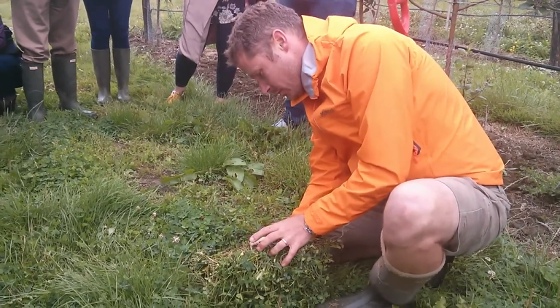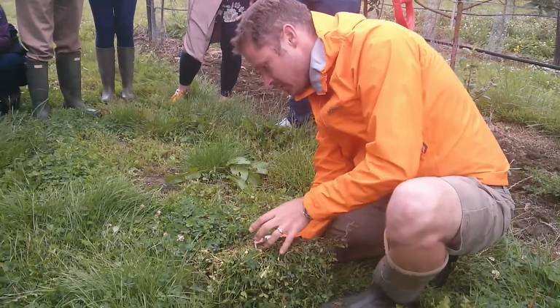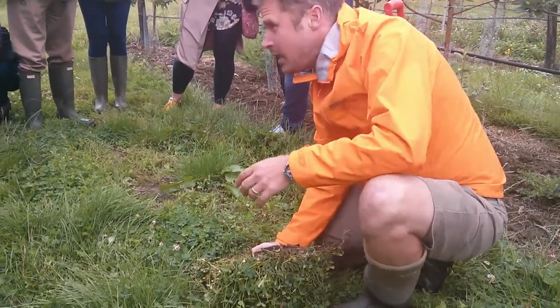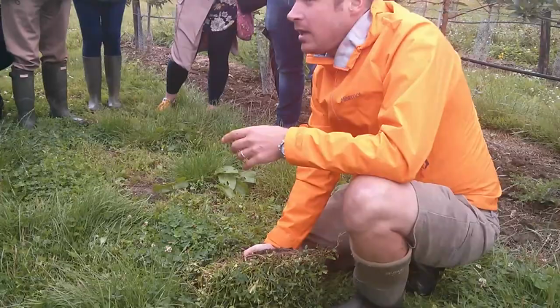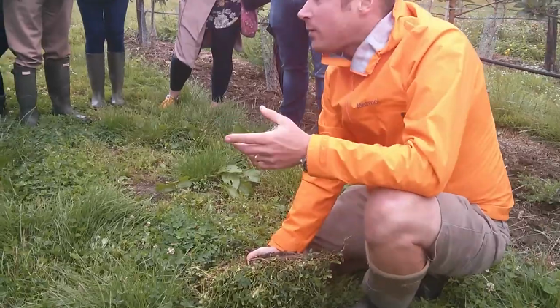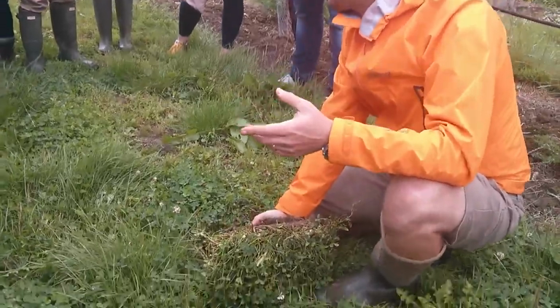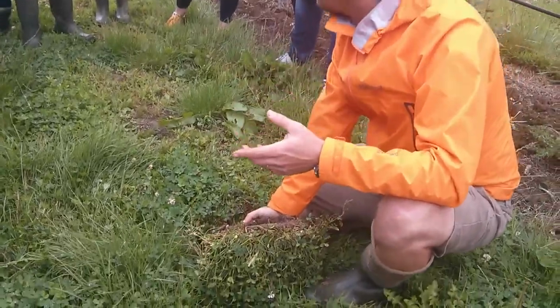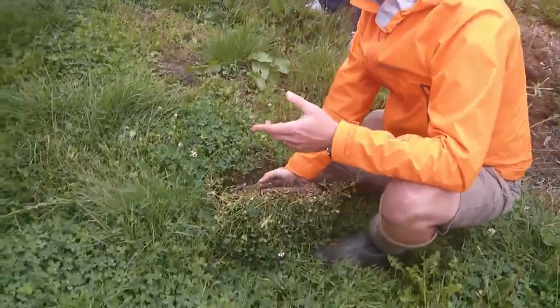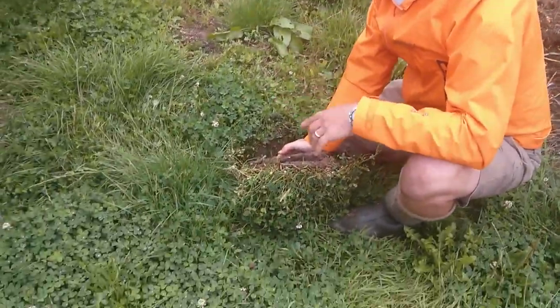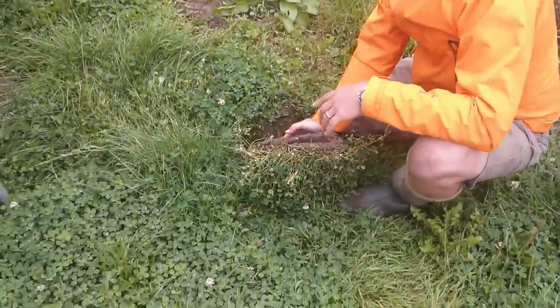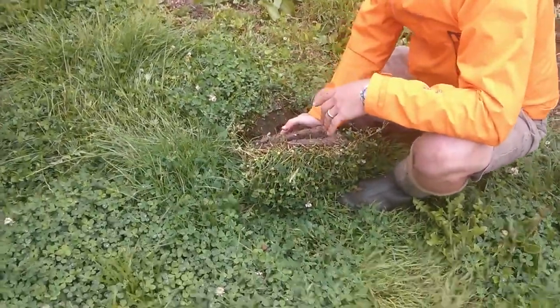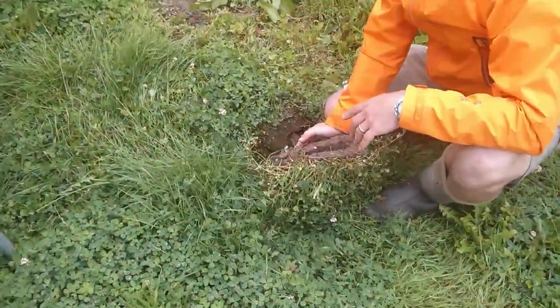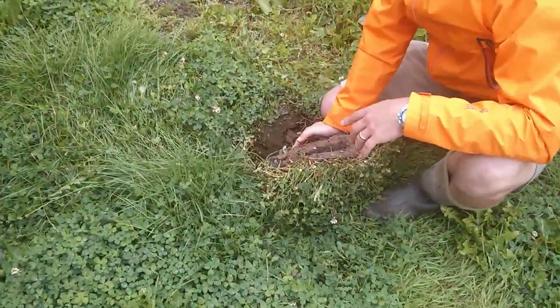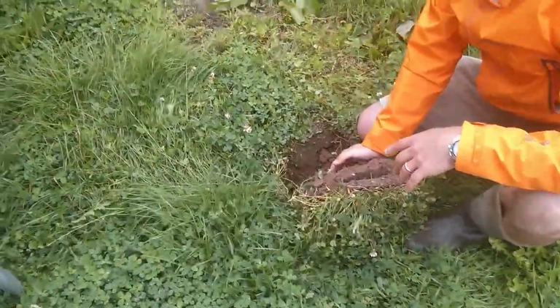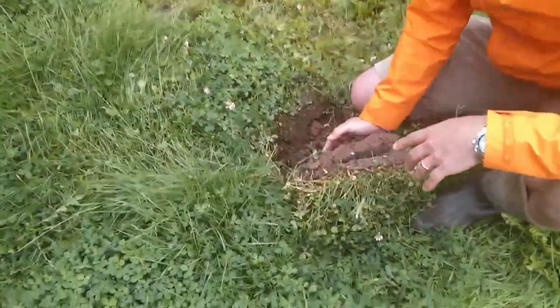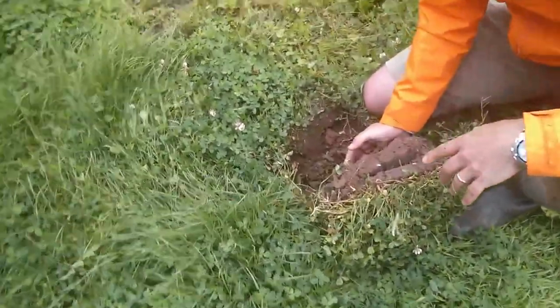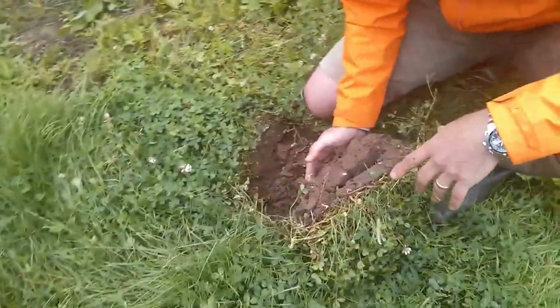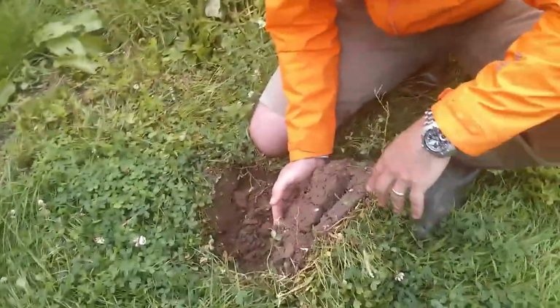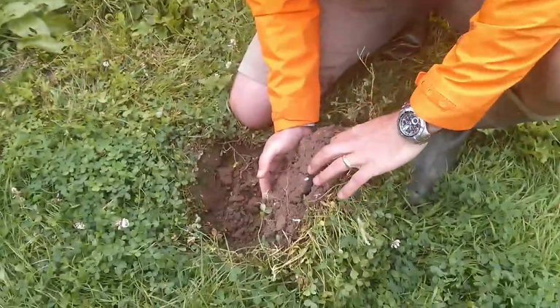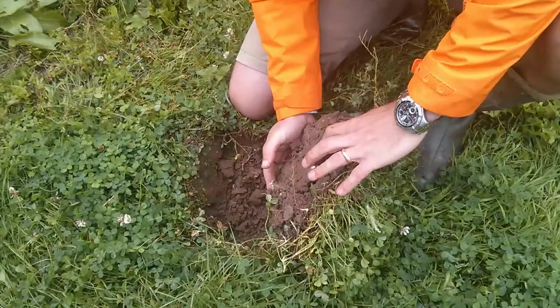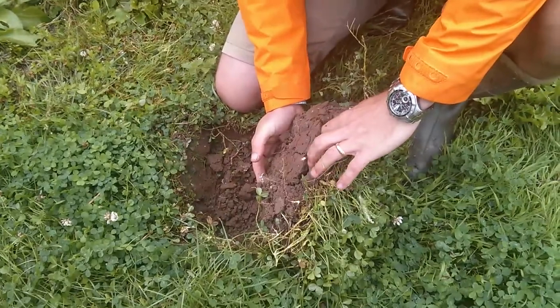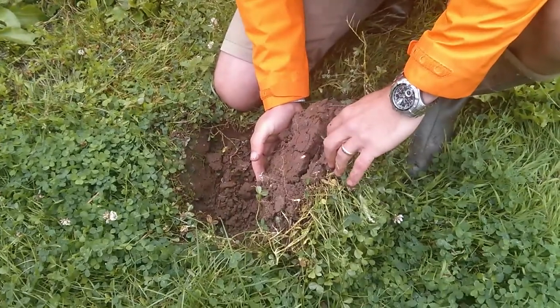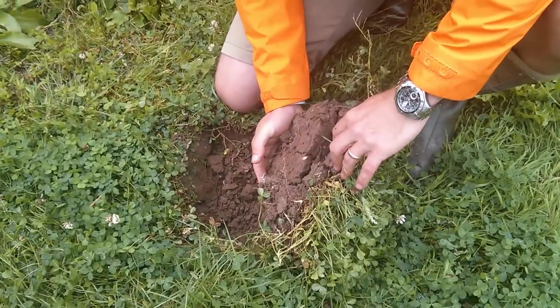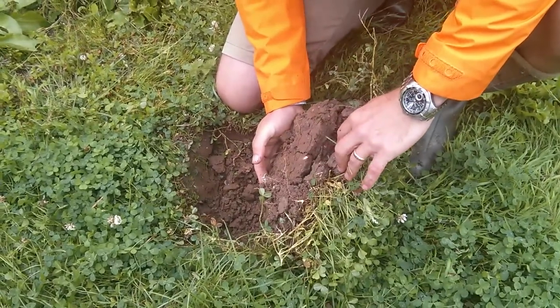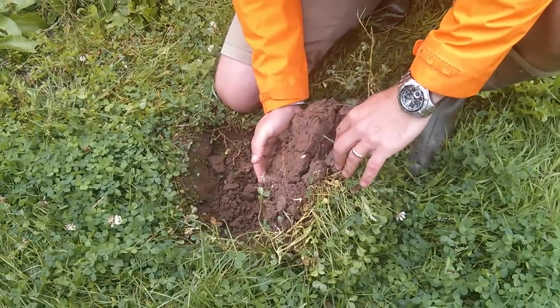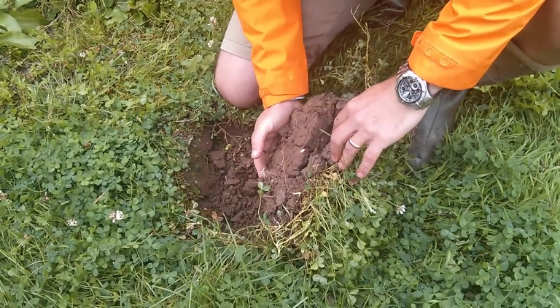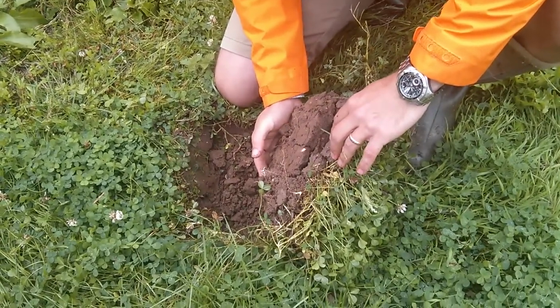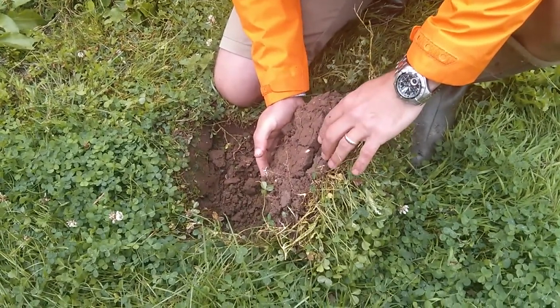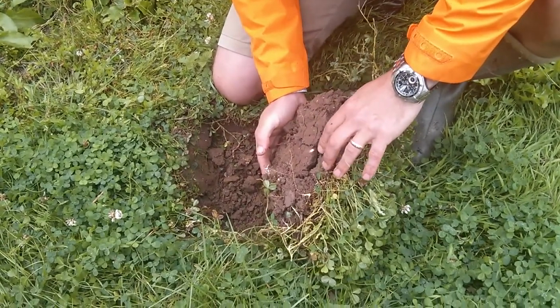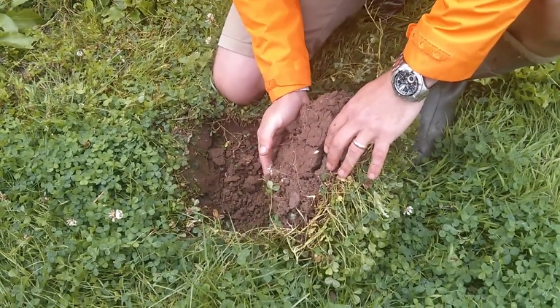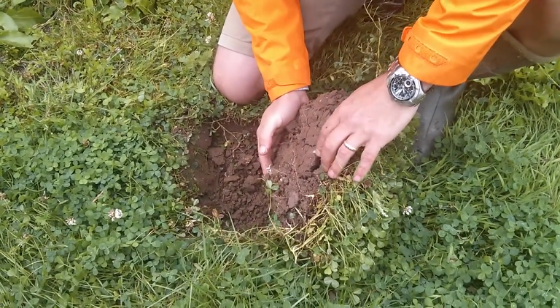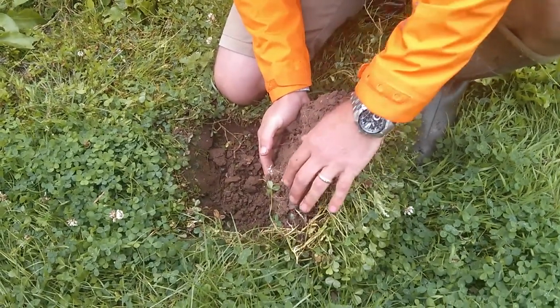Because if you ever plough this ground down here, you set yourself back 10 years really, because you just take the thin layer of nice stuff on the top and bury it basically.